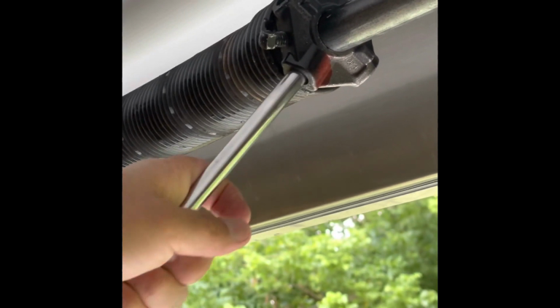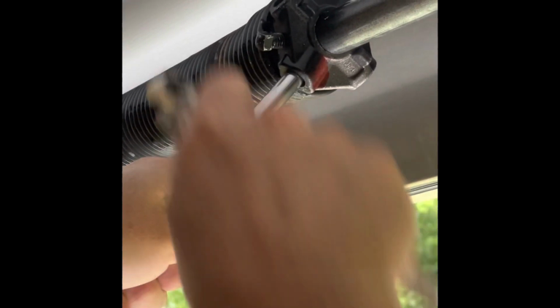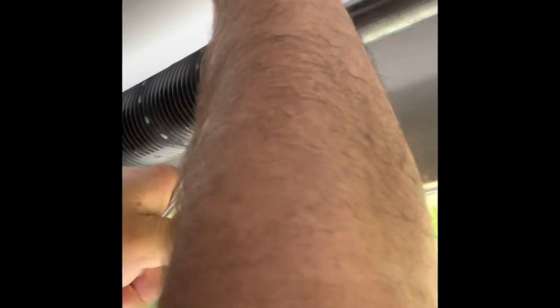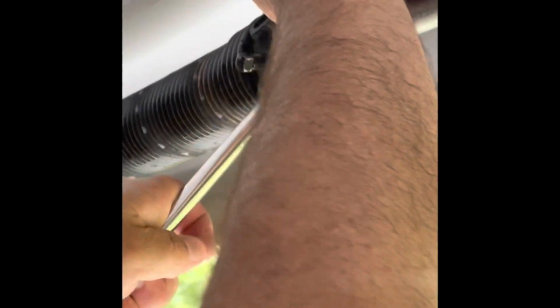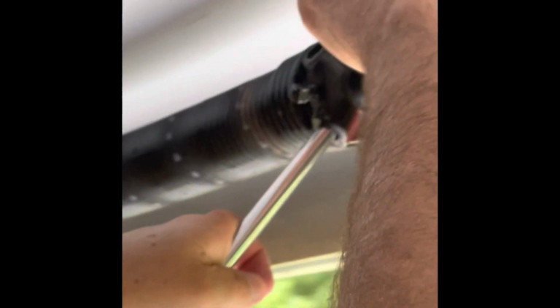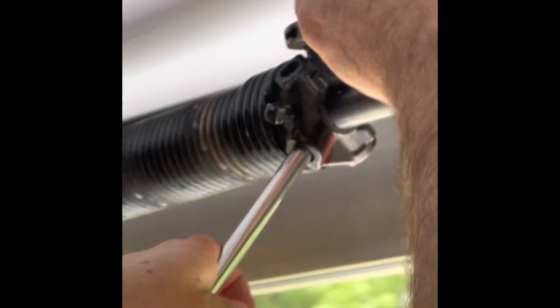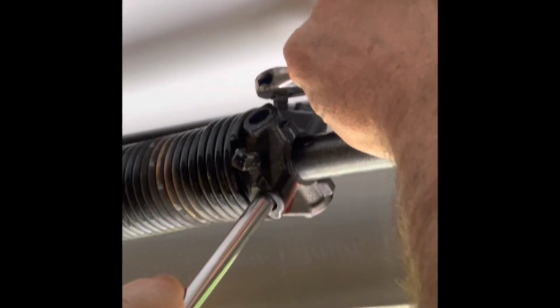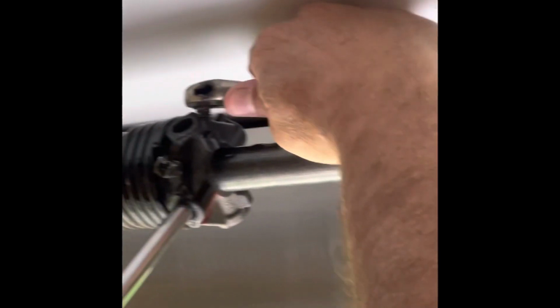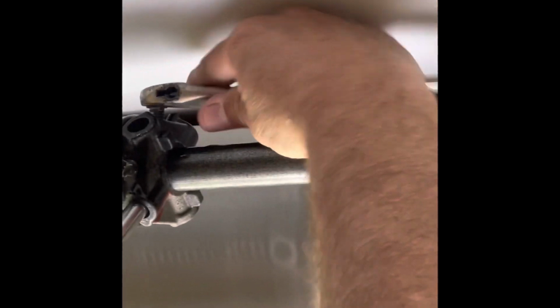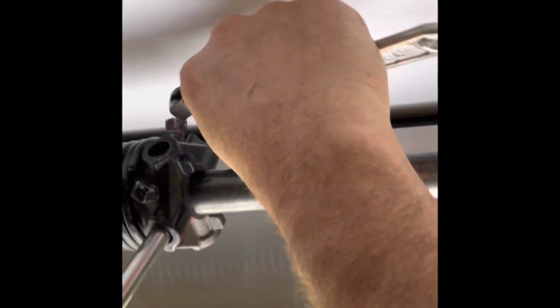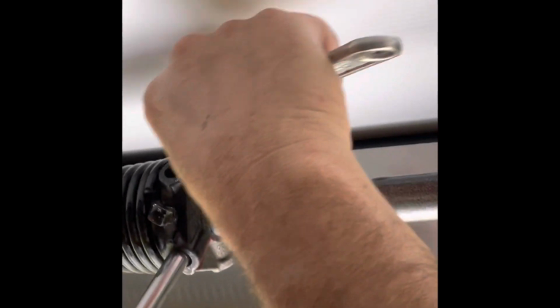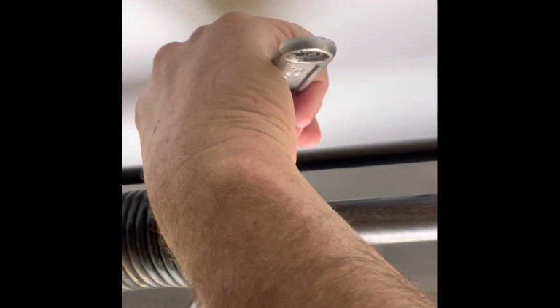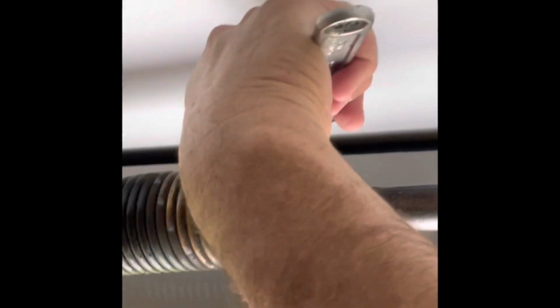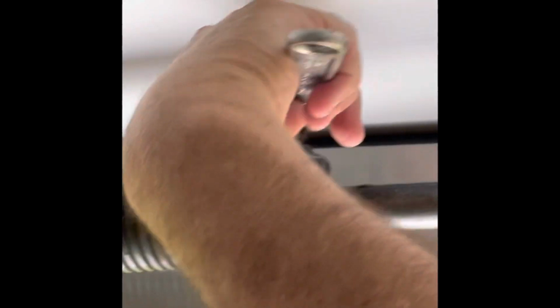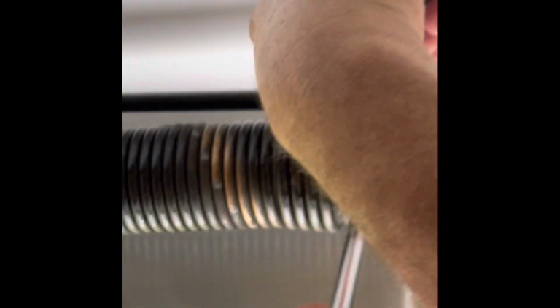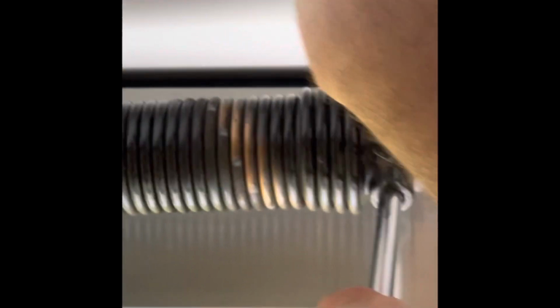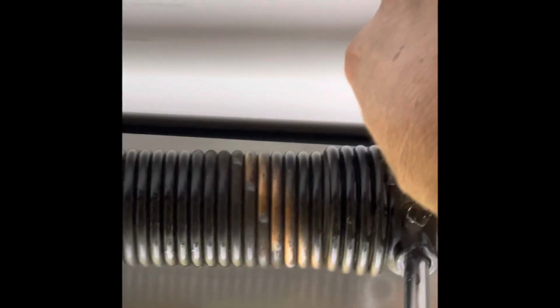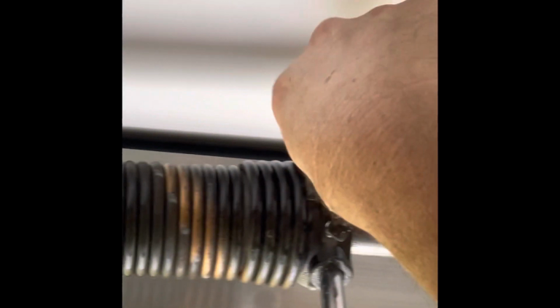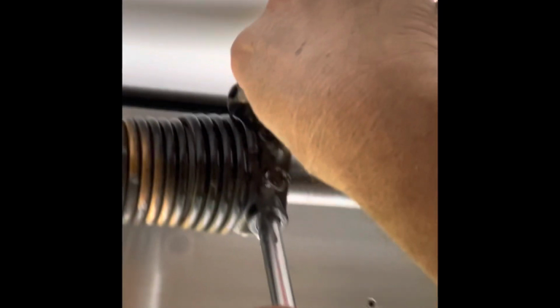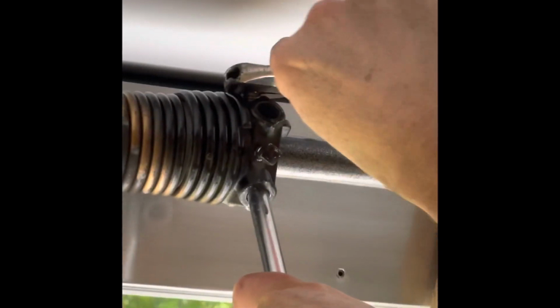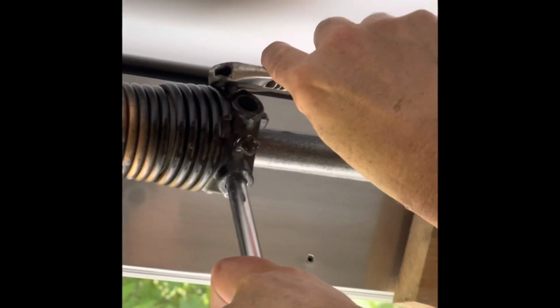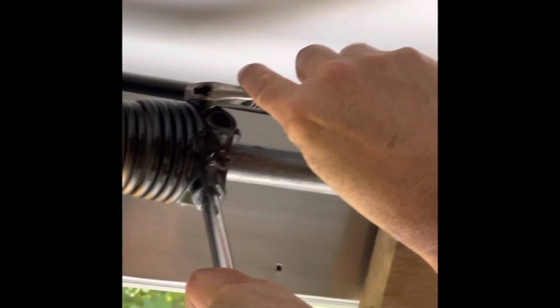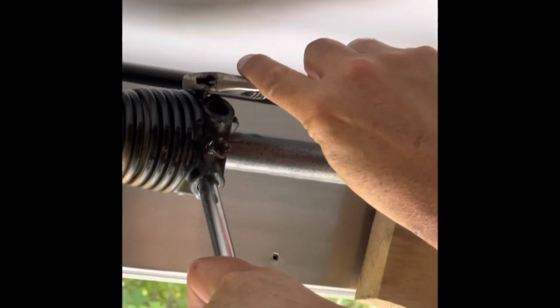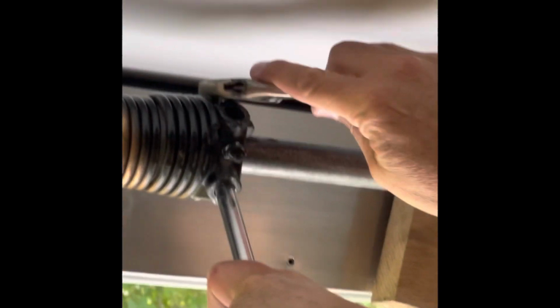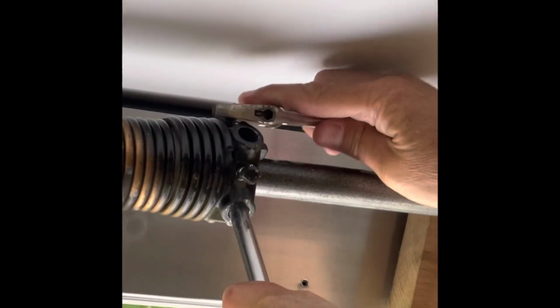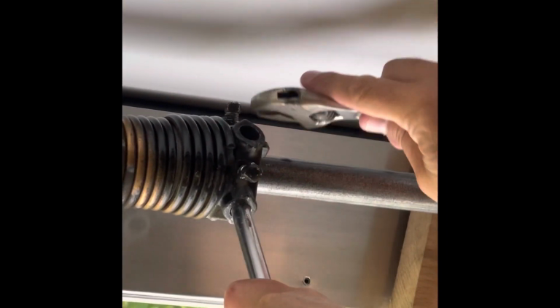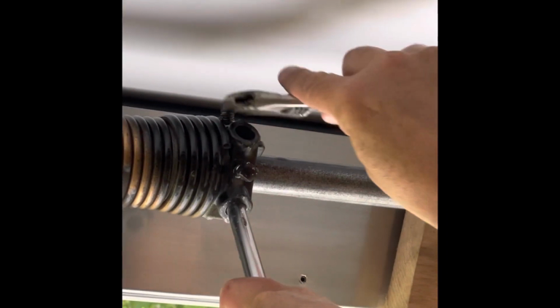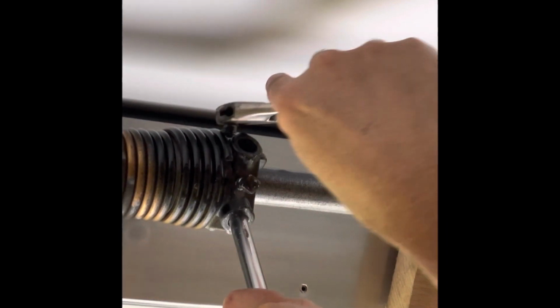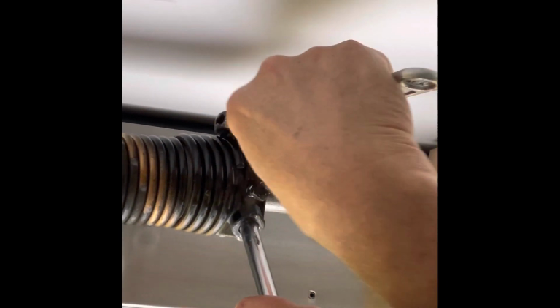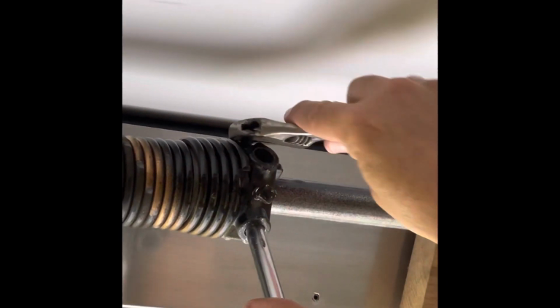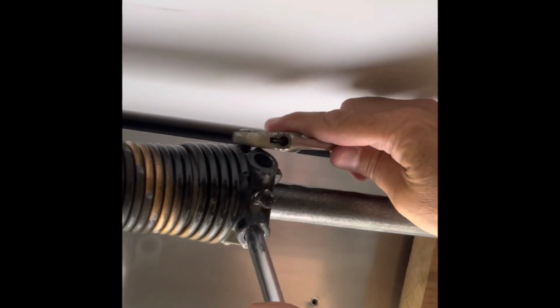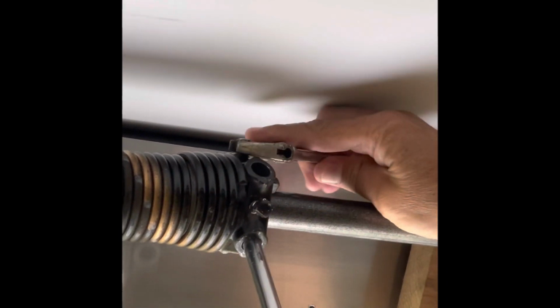You'll see the first time when I go to loosen them up that there was just too much tension on the spring and it was going to be able to overcome it. It really had quite a bit of tension on it.